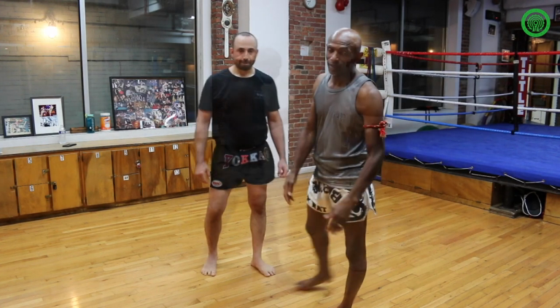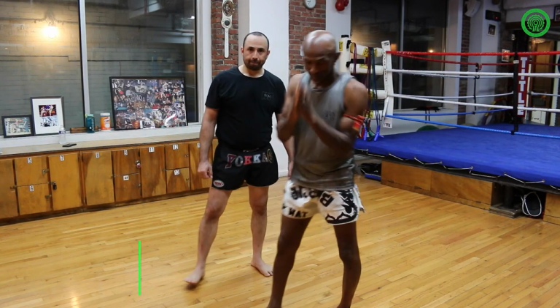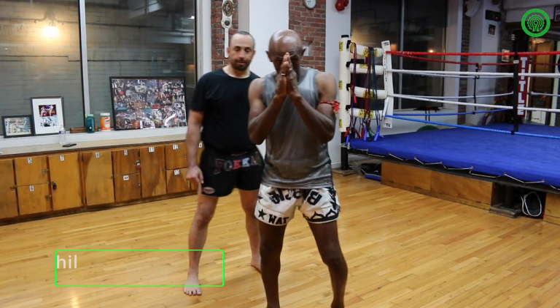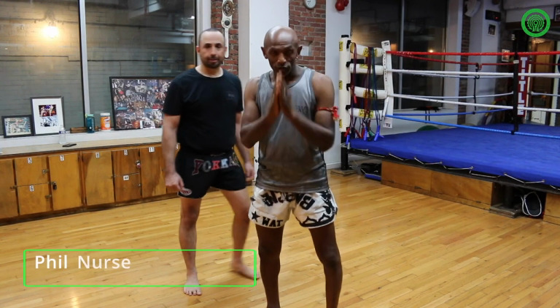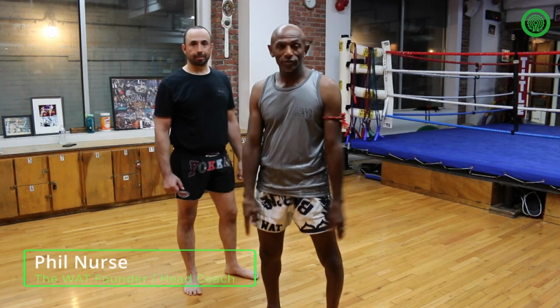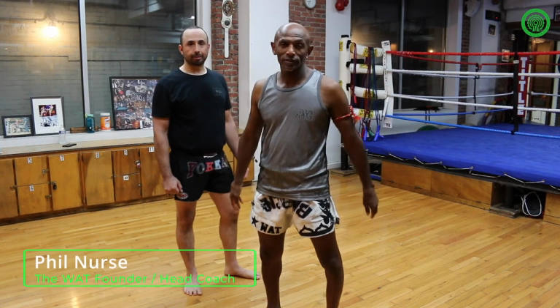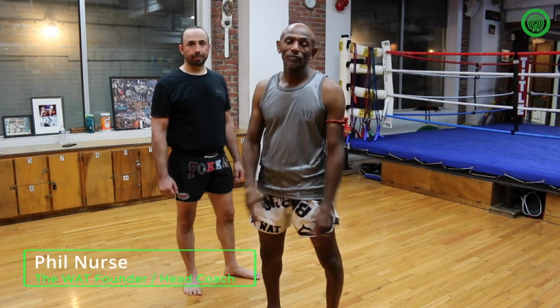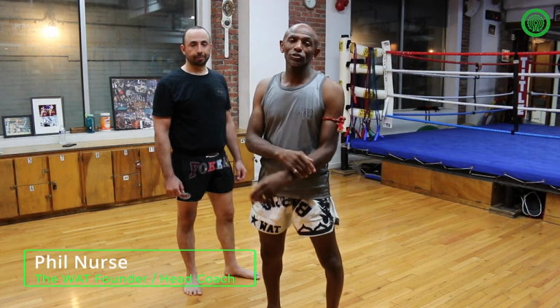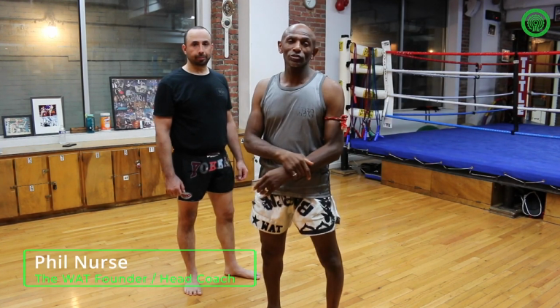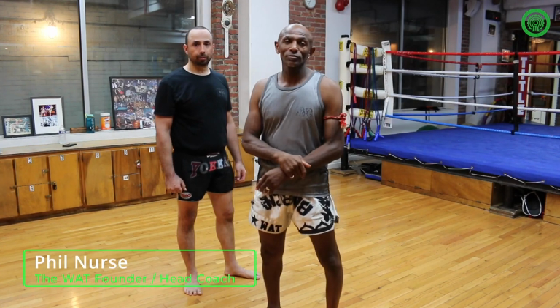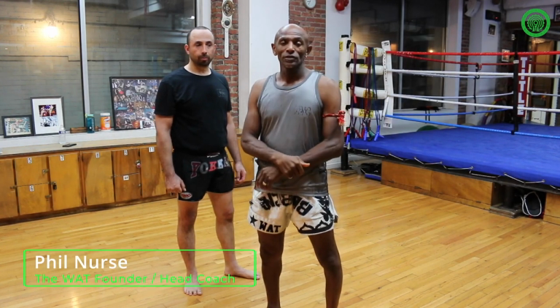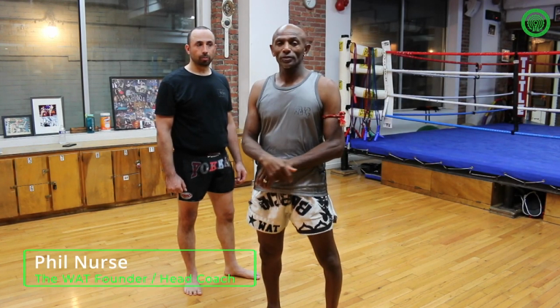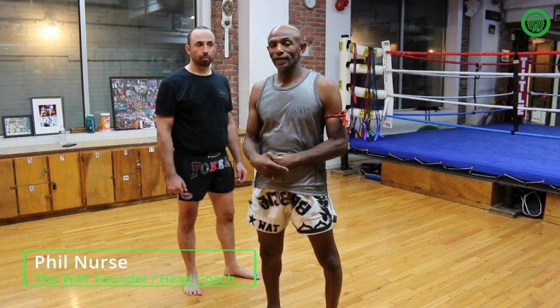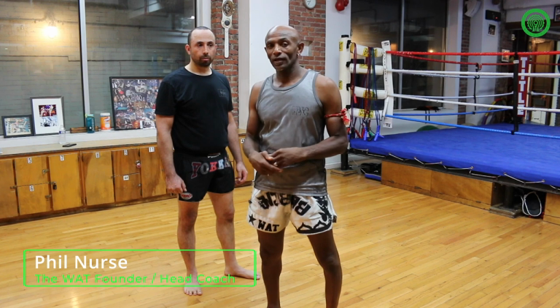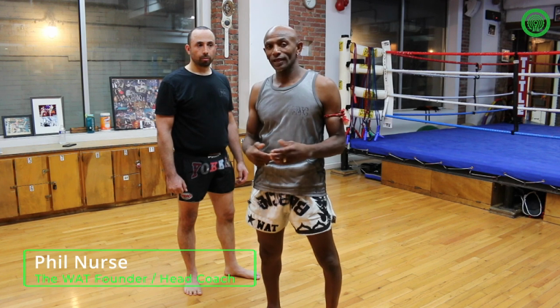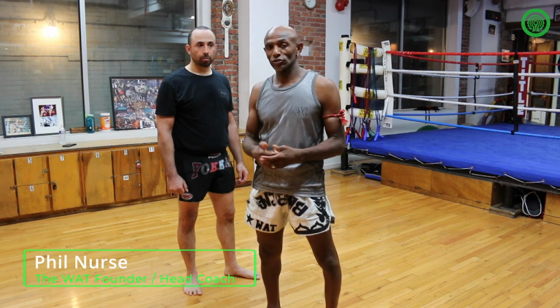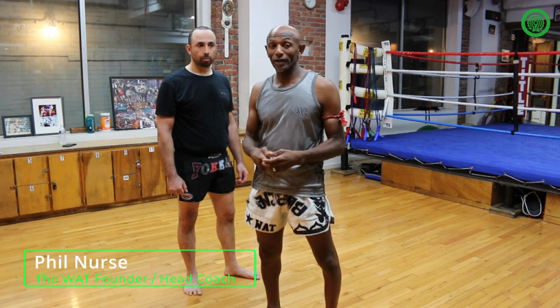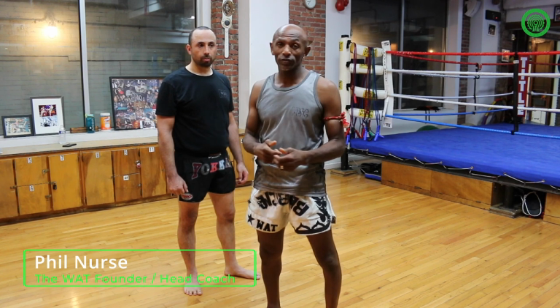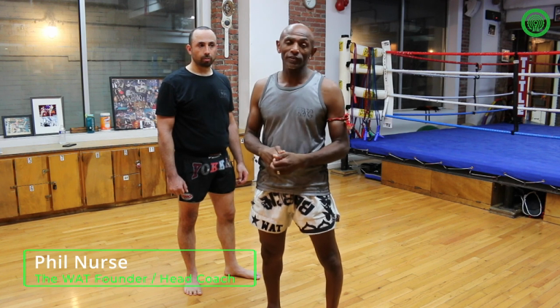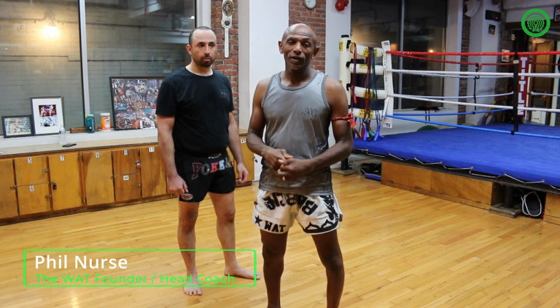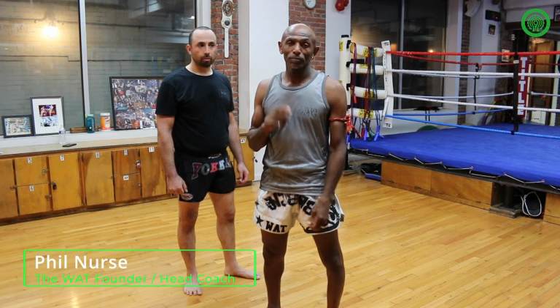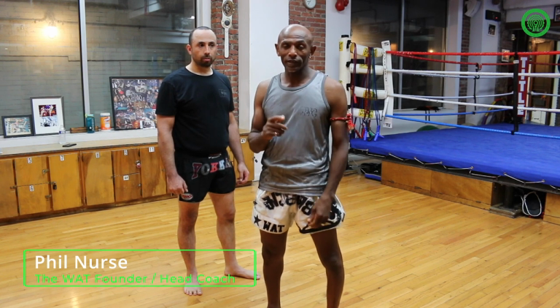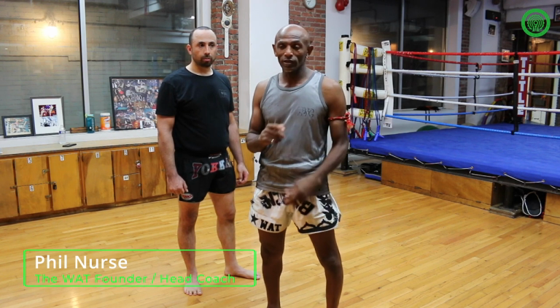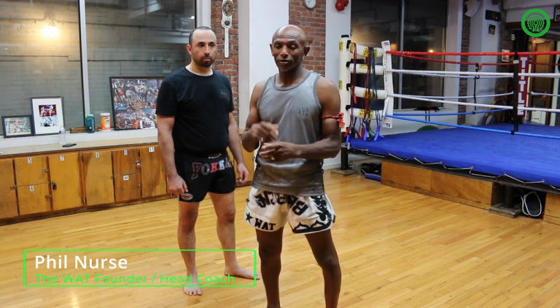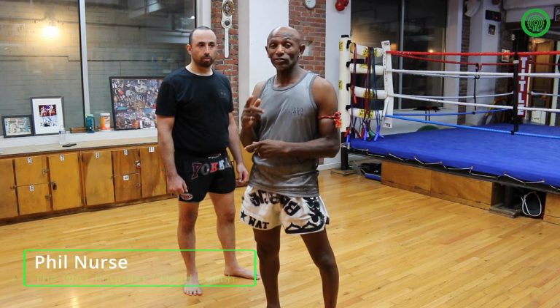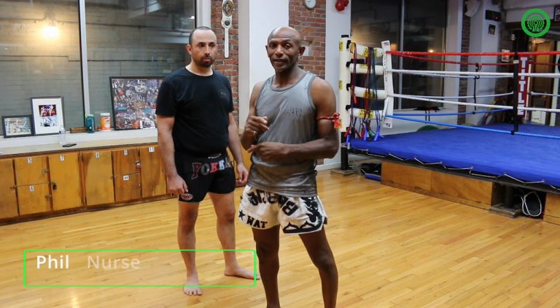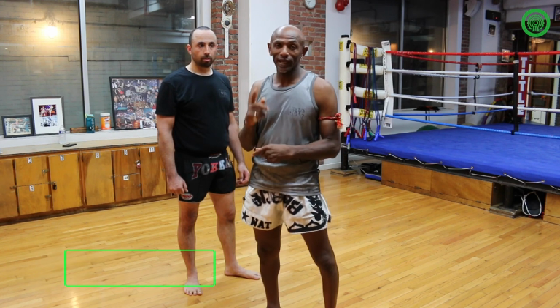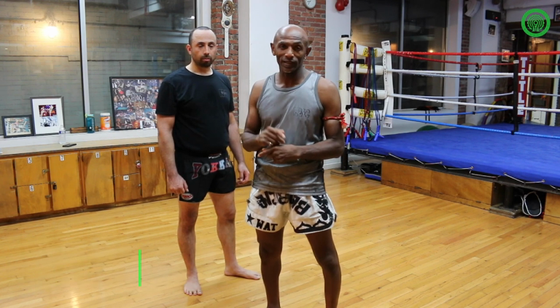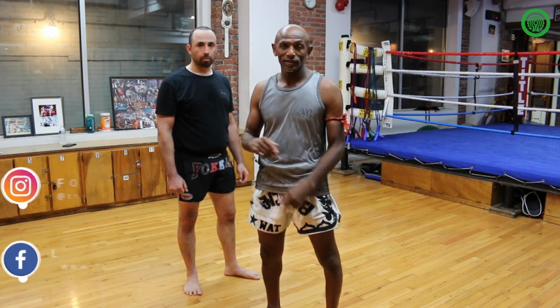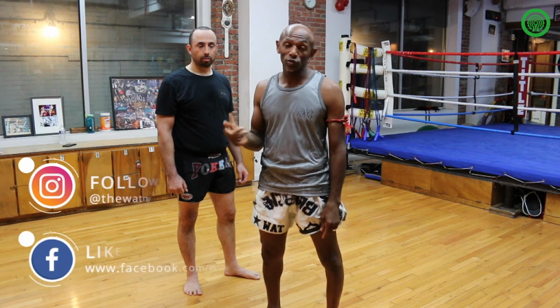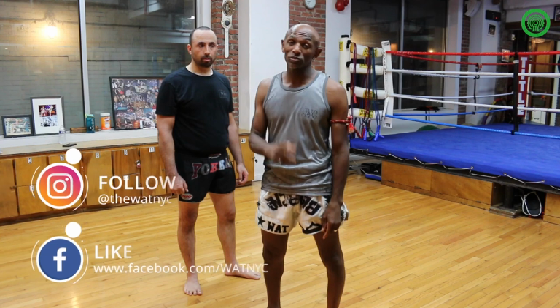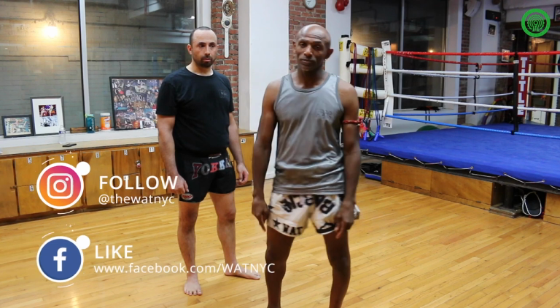Hi, crew fill nurse here. I'm going to show you some sweeps today. I'd like to show you some of my crew philosophy on blocking or countering against high kicks. I'm doing some sweeps.